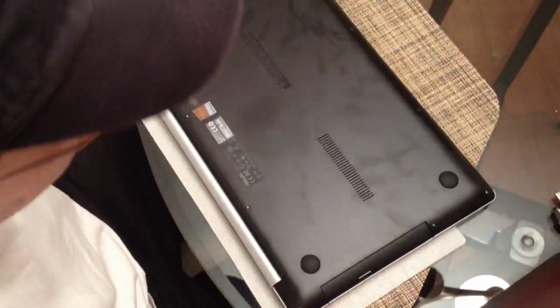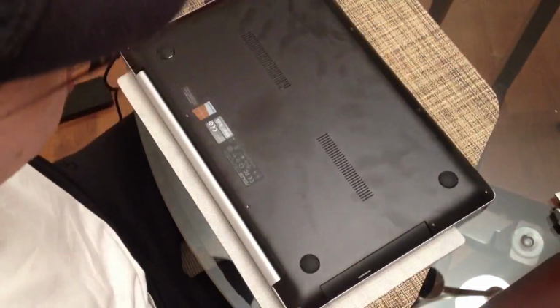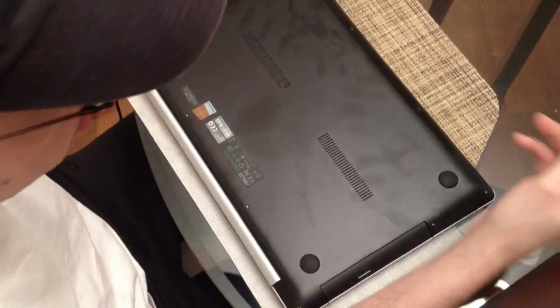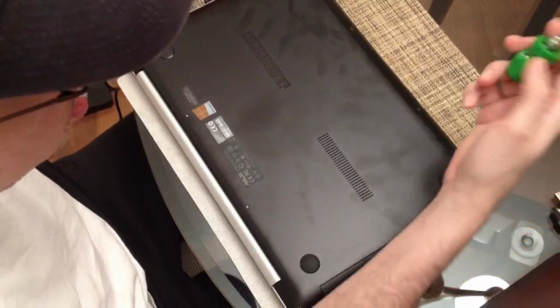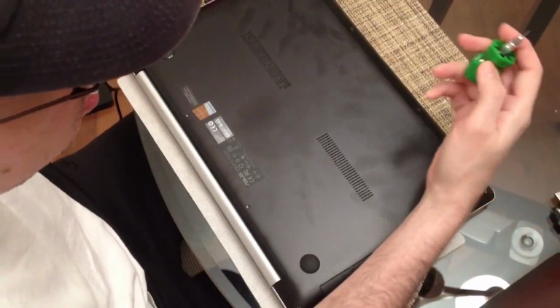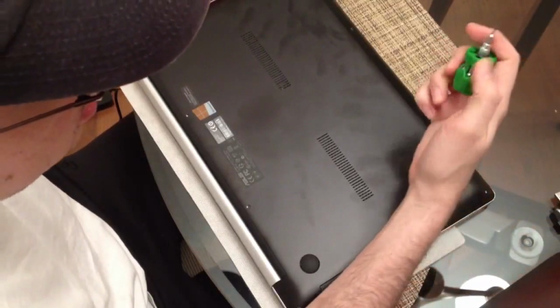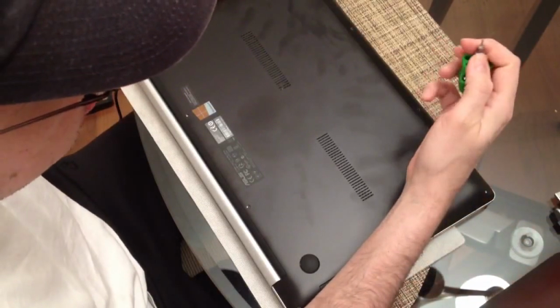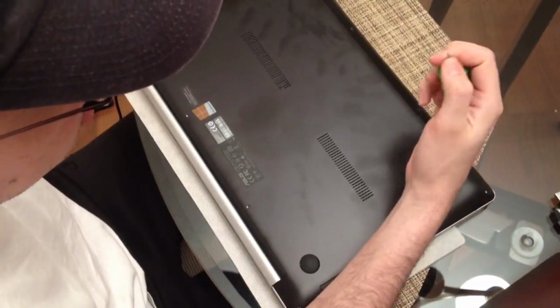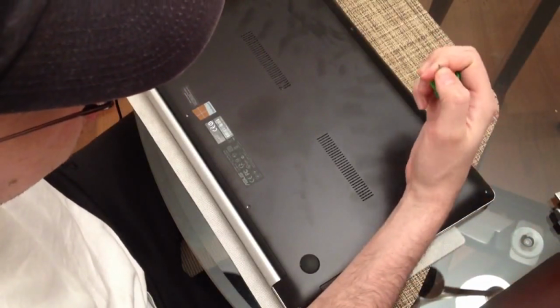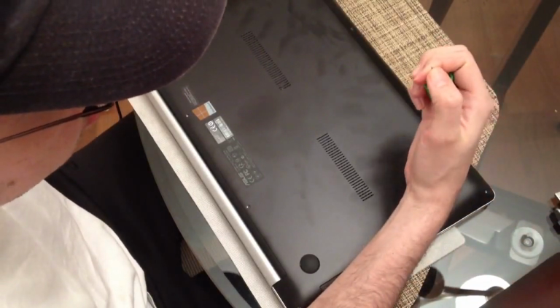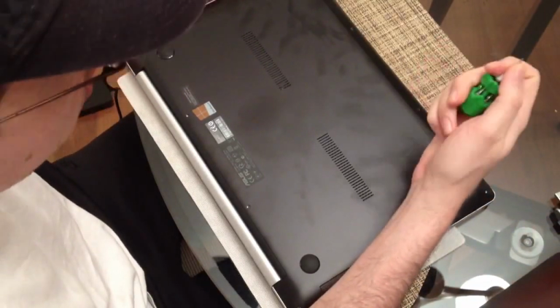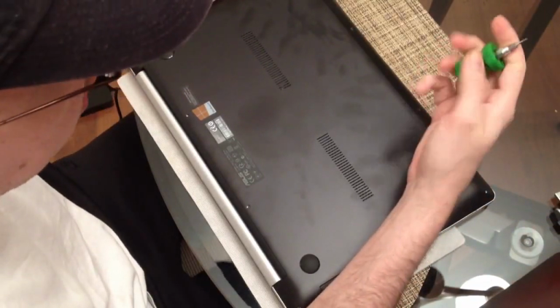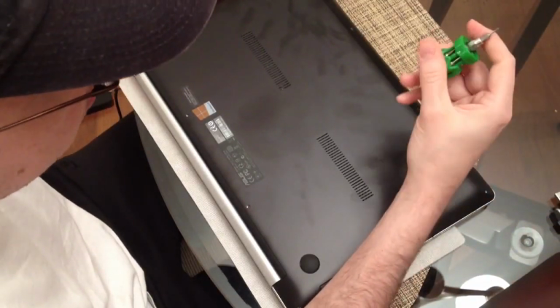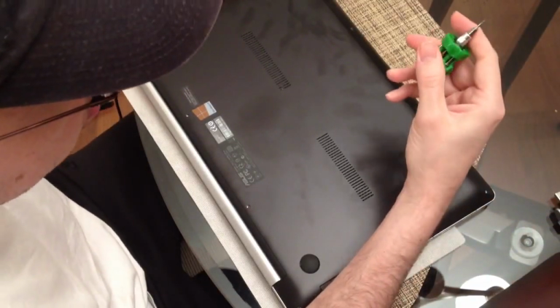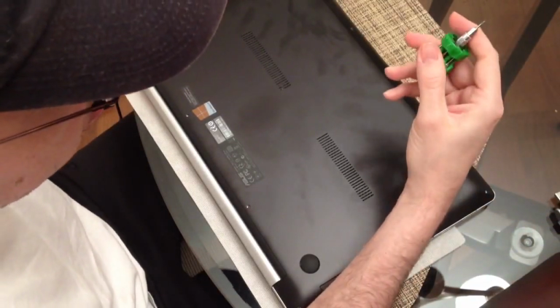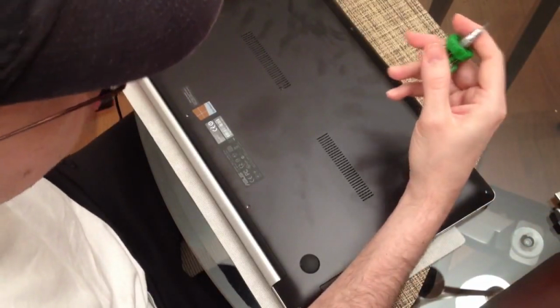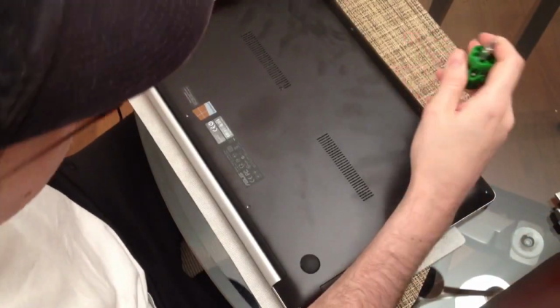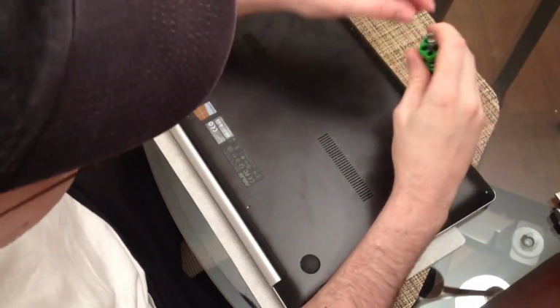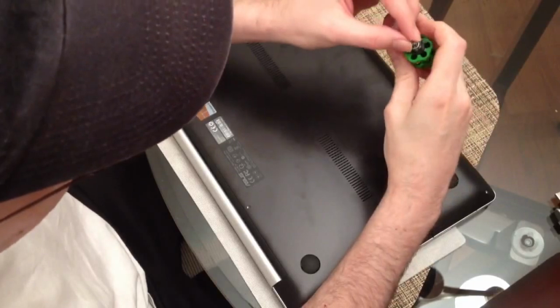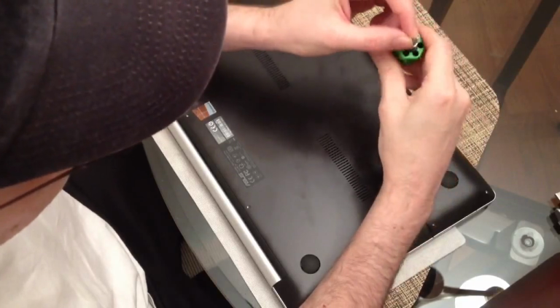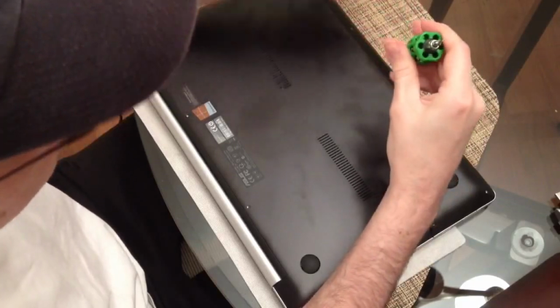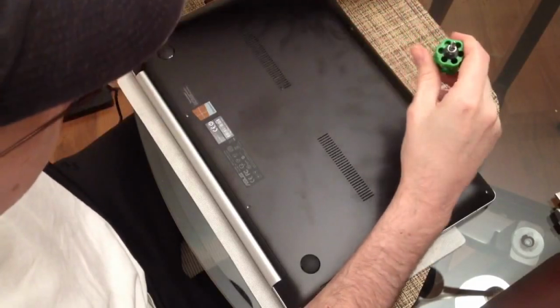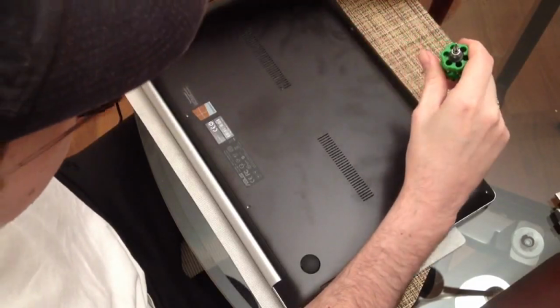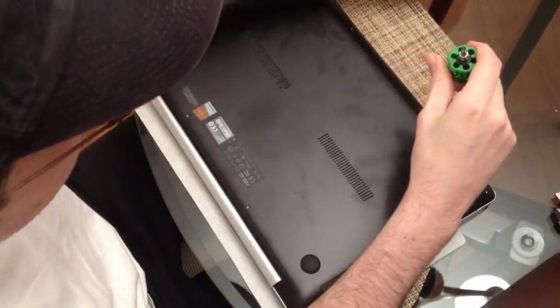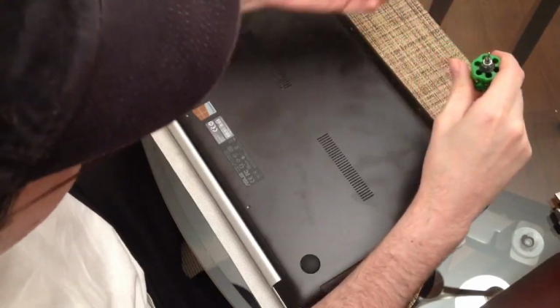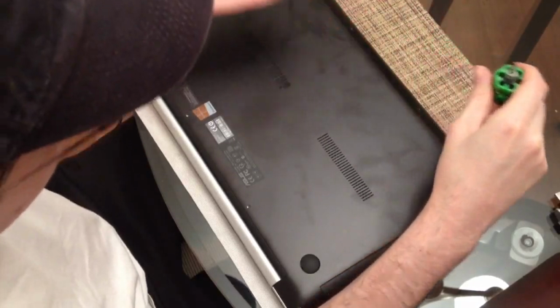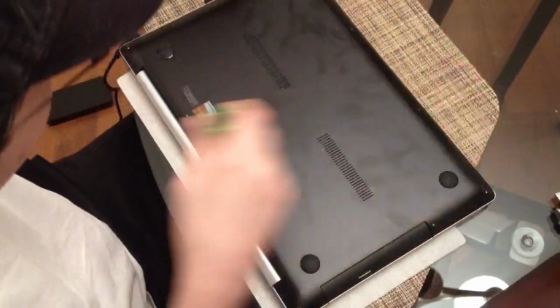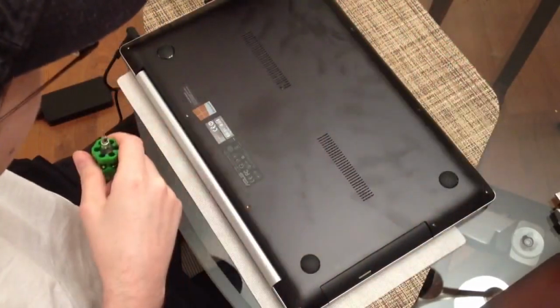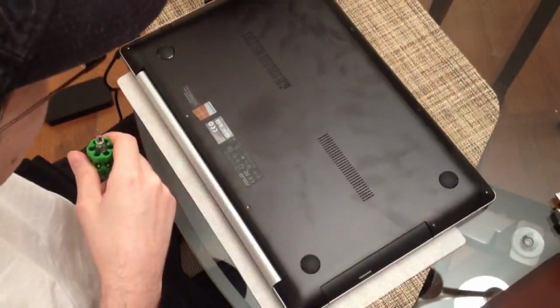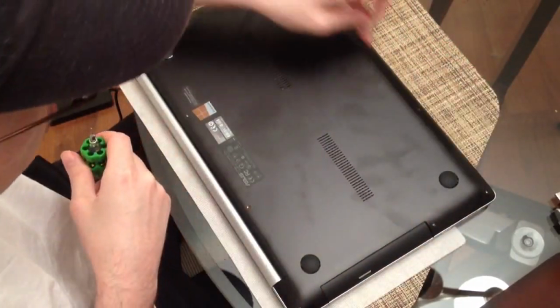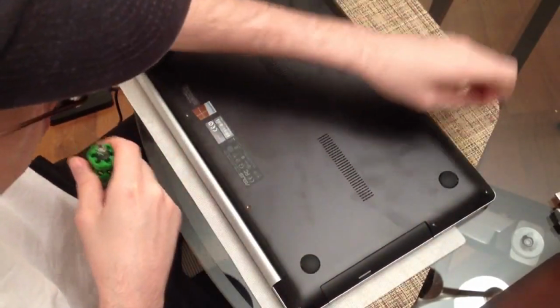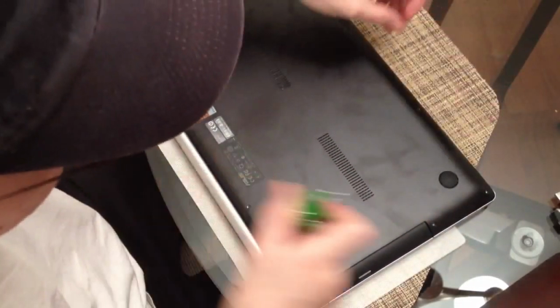The first thing you're going to need is a T5 bit in a screwdriver — it's very small. You can see it's T5. There are 10 of these little screws around the edge.